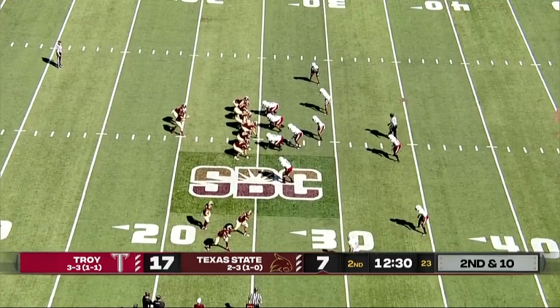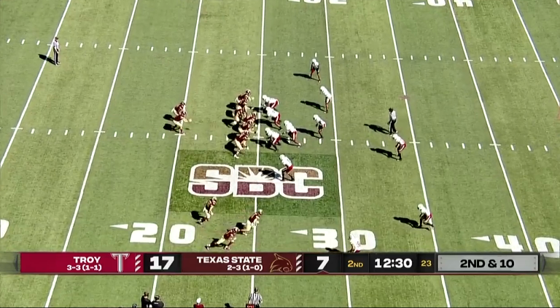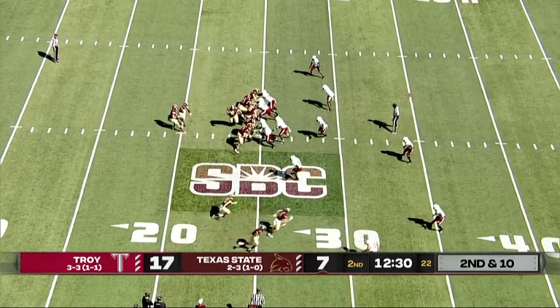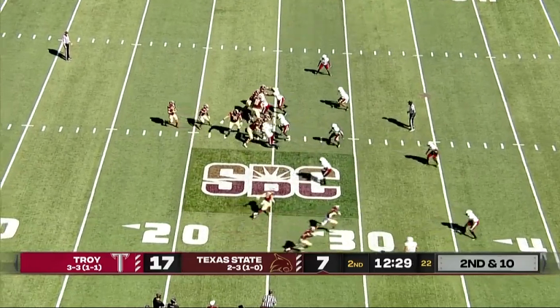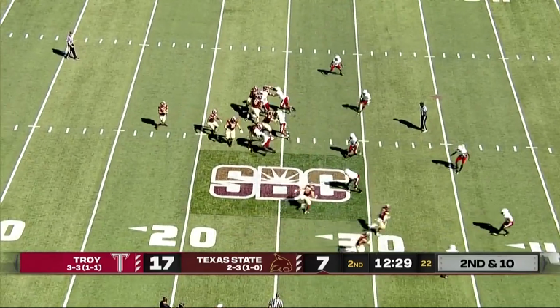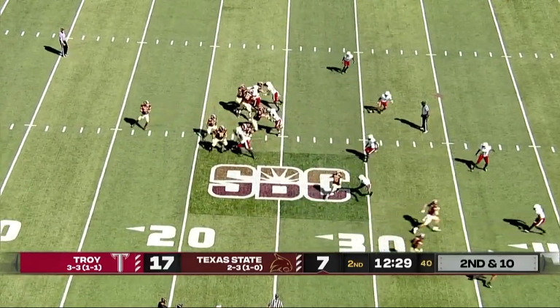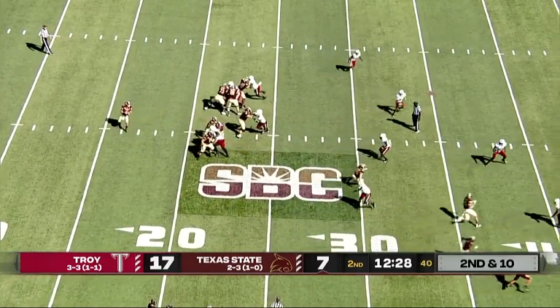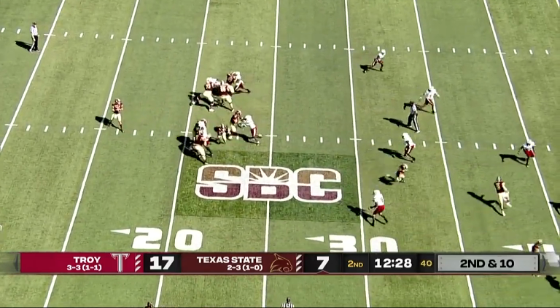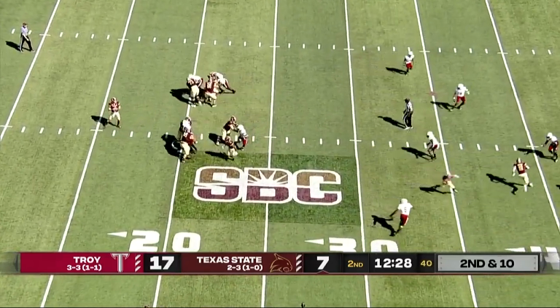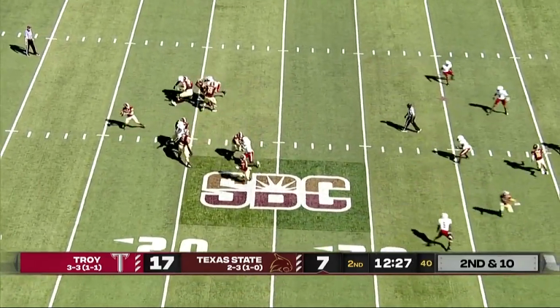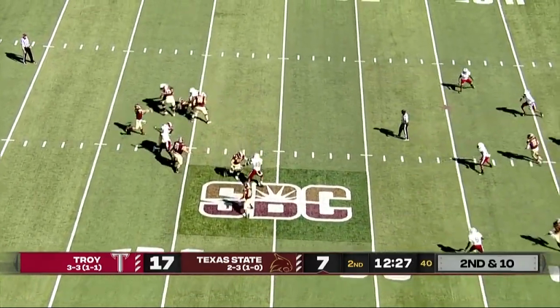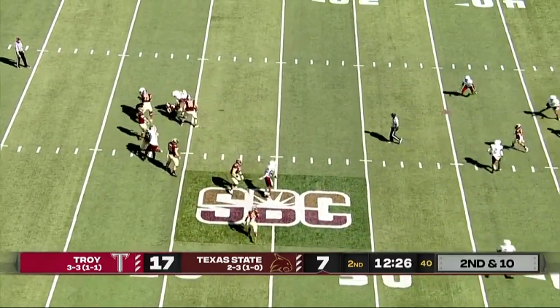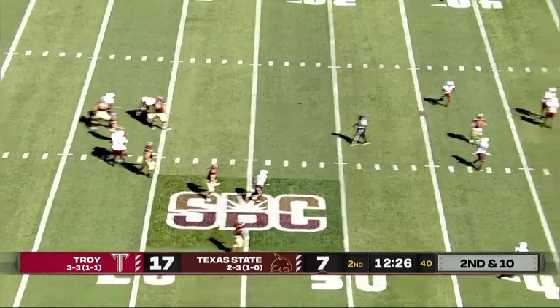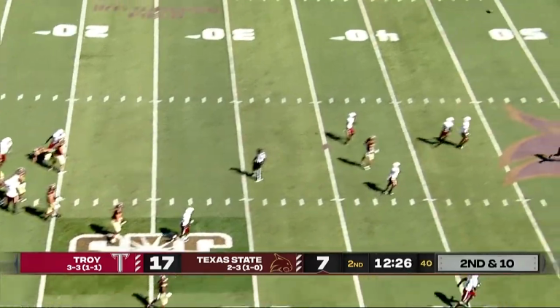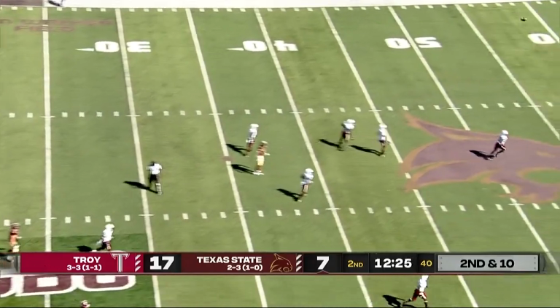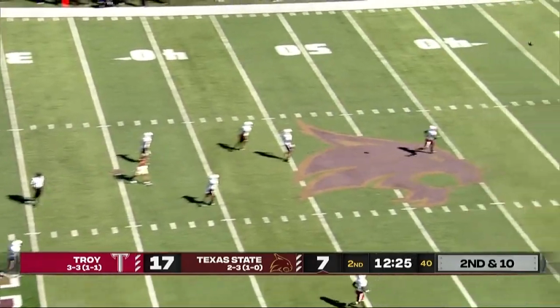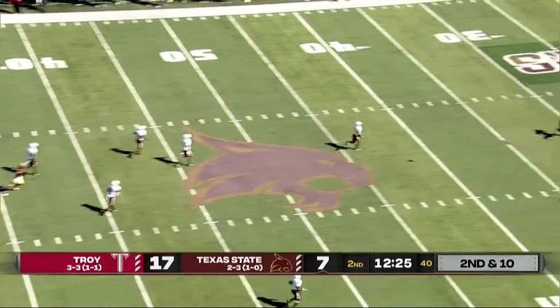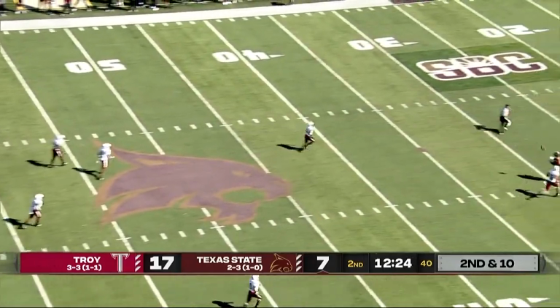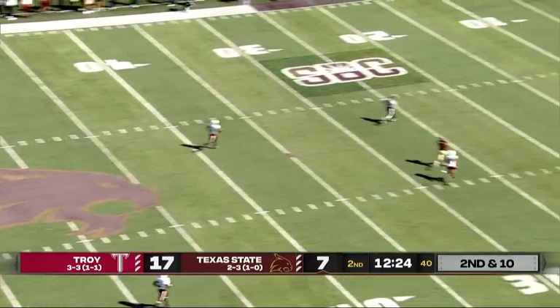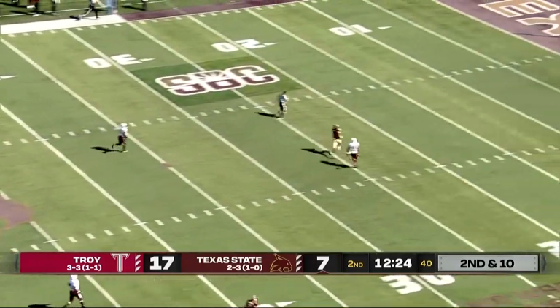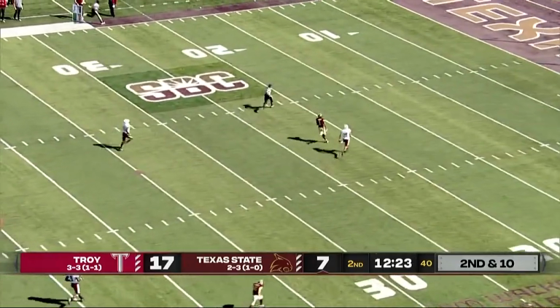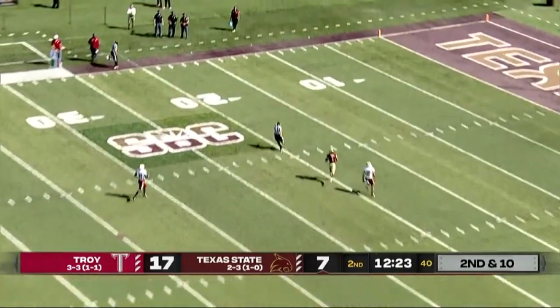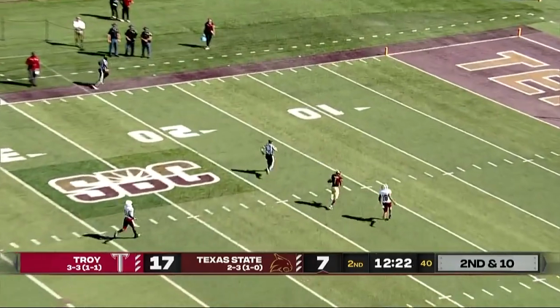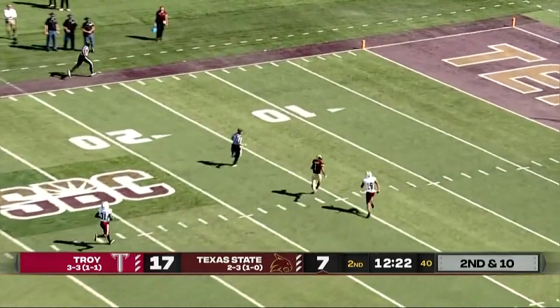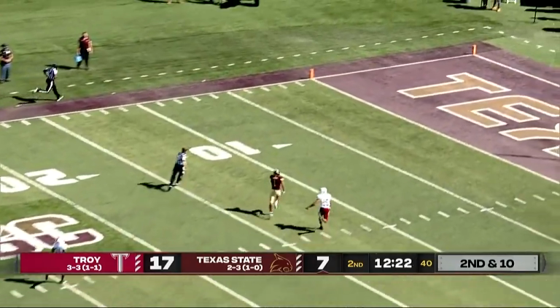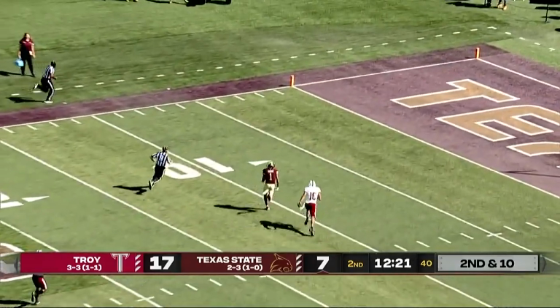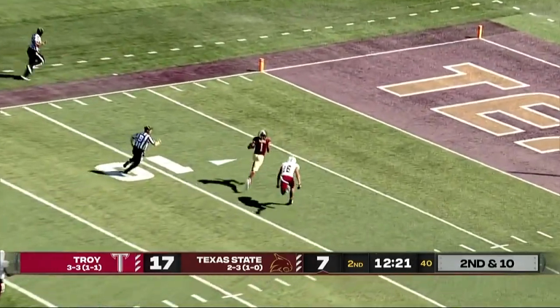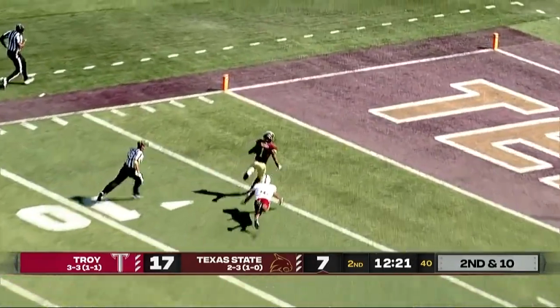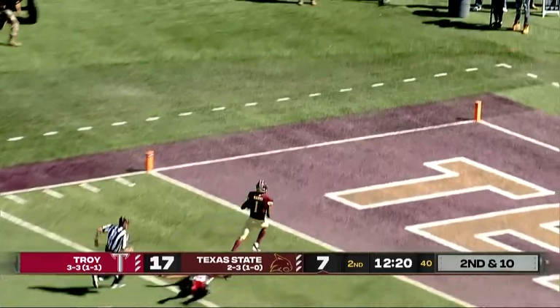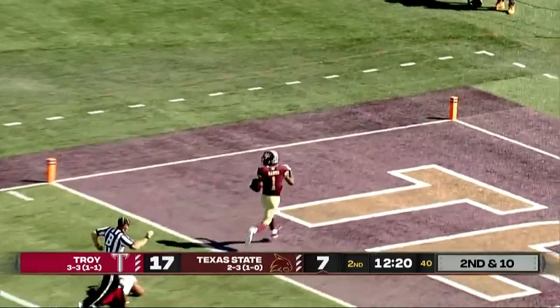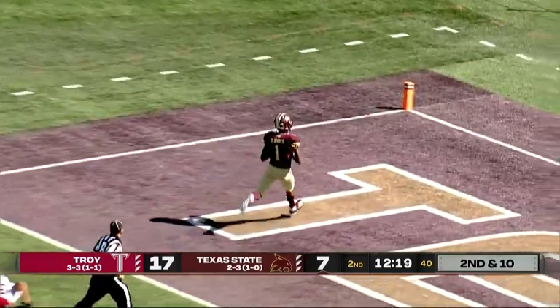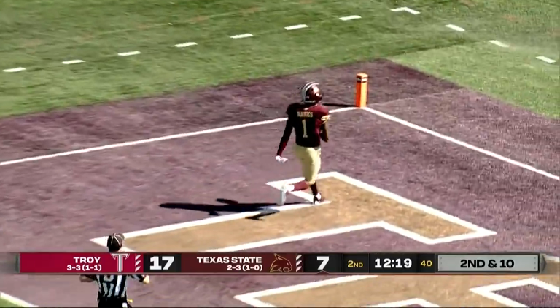Here's McBride to throw on second down. Good protection. Heaving it downfield. Banks the catch inside the 20, accelerates inside the 10. Touchdown.